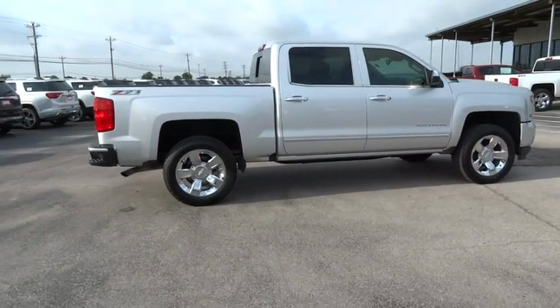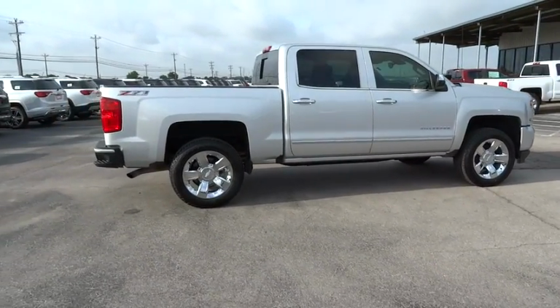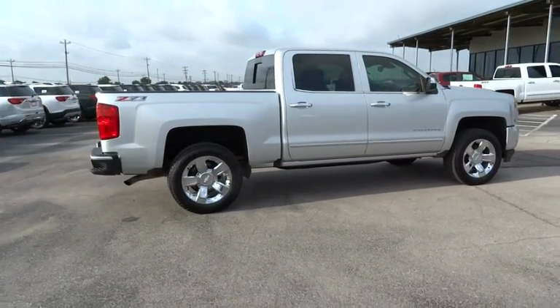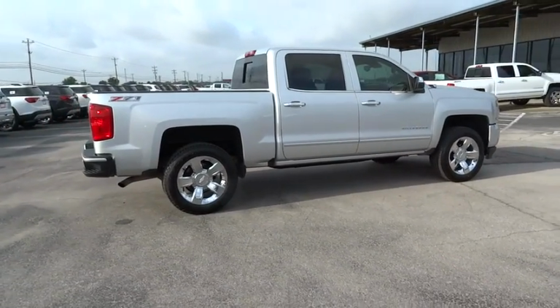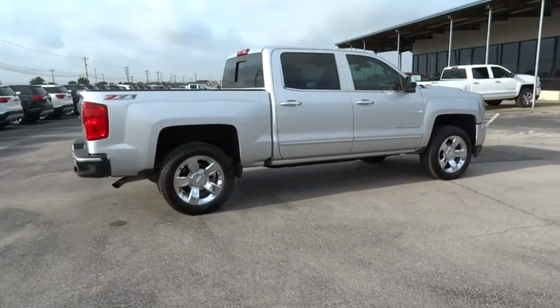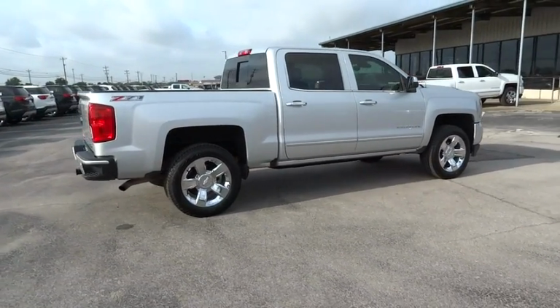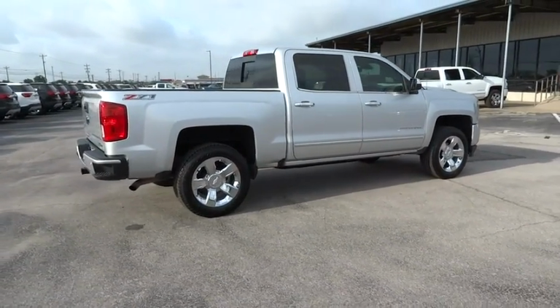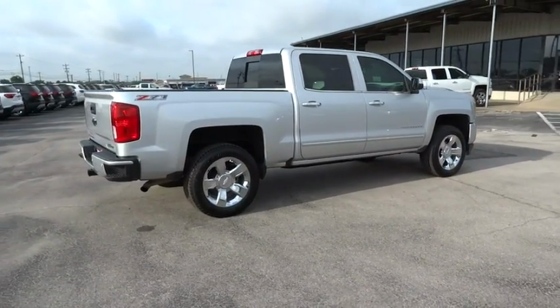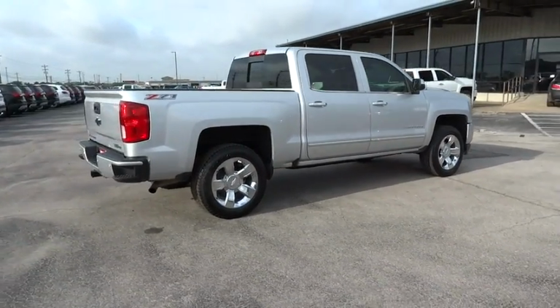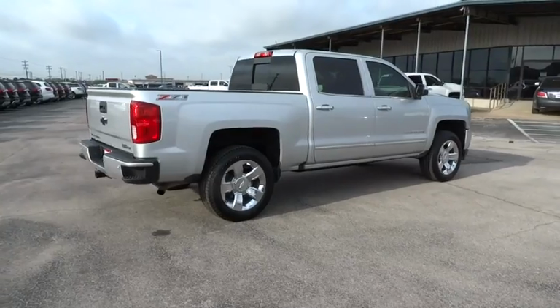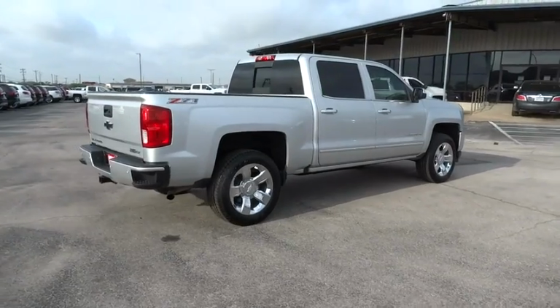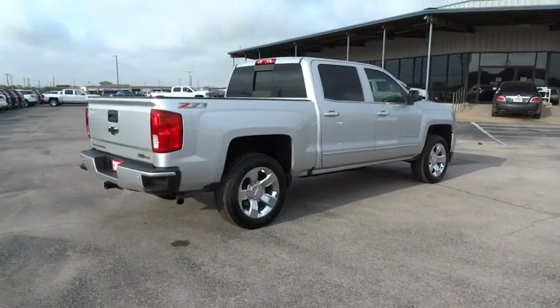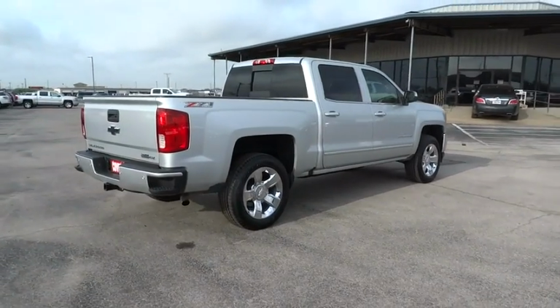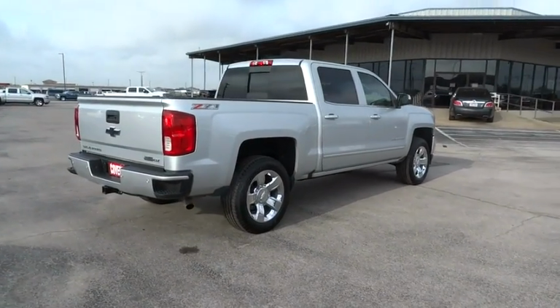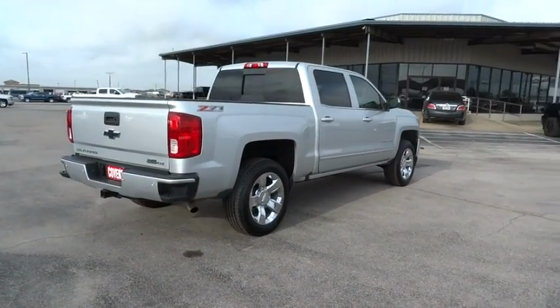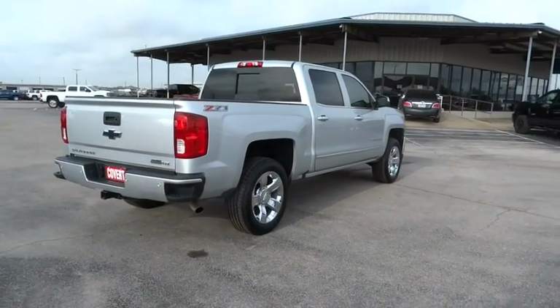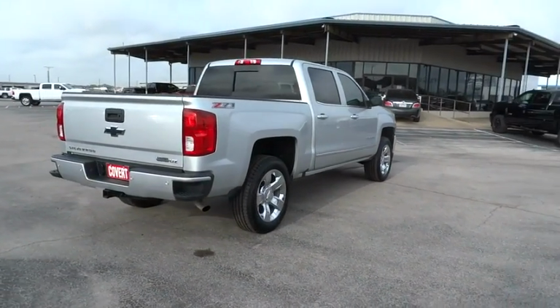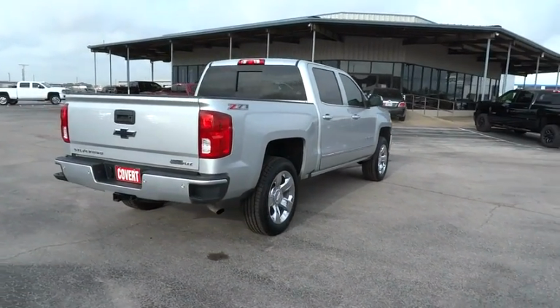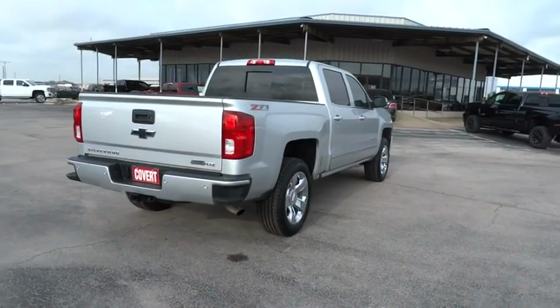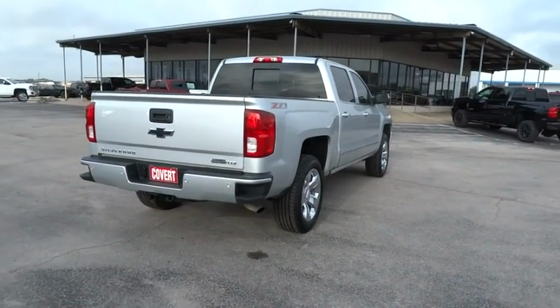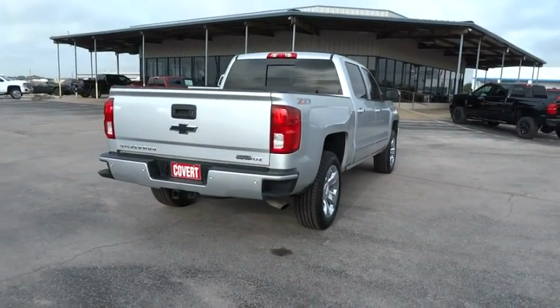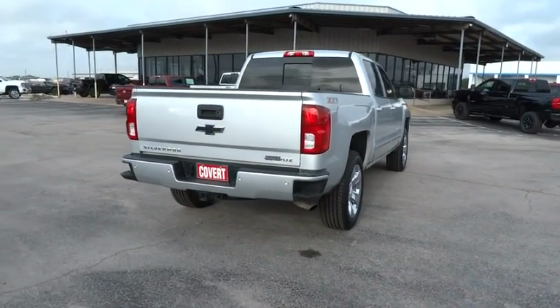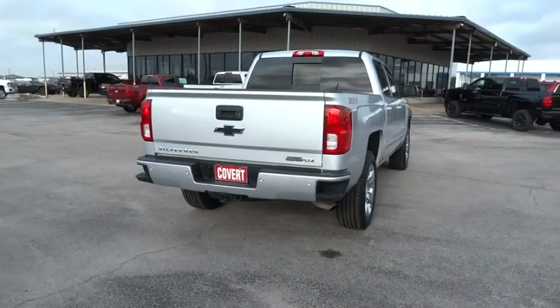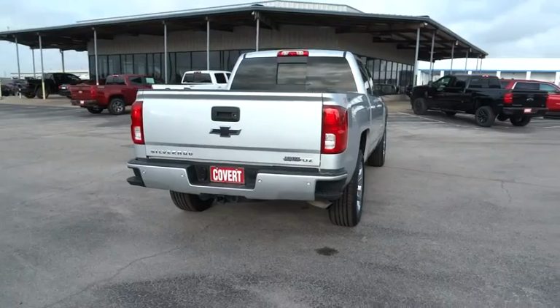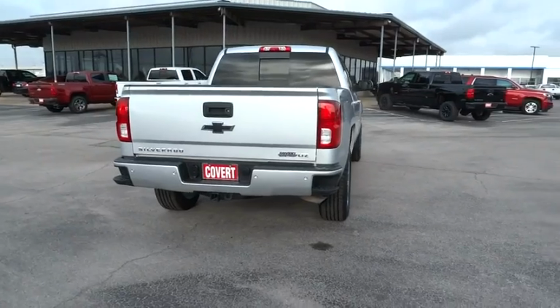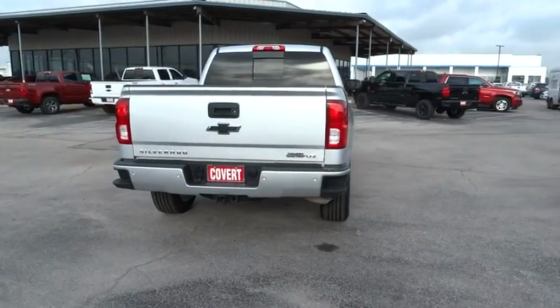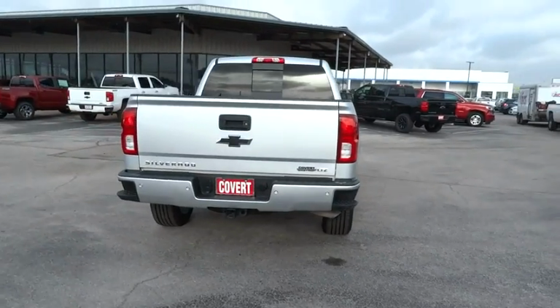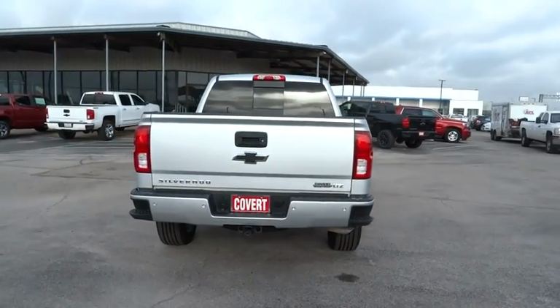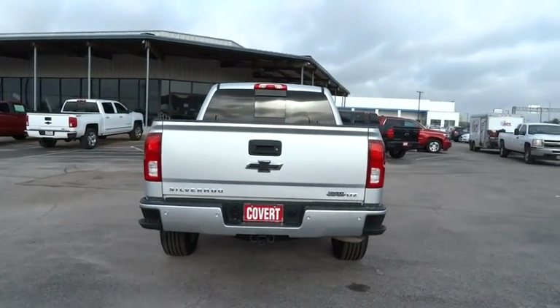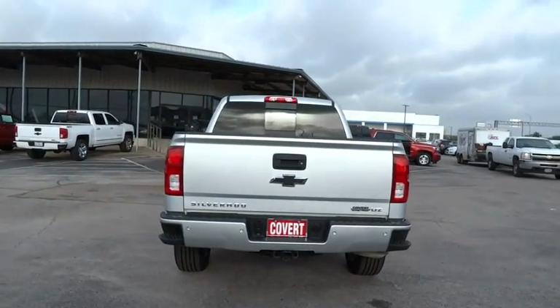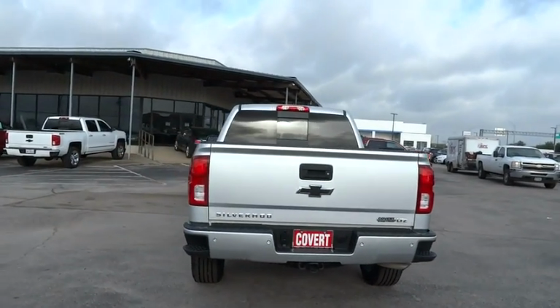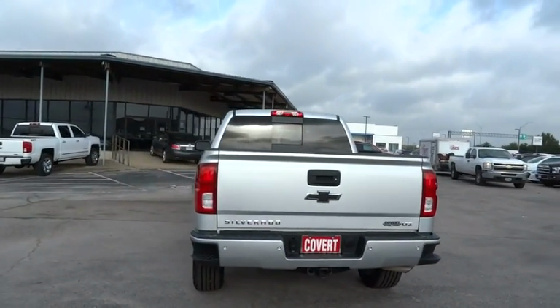Bluetooth. Leather wrapped steering wheel. Power steering. Adjustable steering wheel. Floor mats. 4-wheel disc brakes. Aluminum wheels. Cruise control. Auto dimming rear view mirror. 4-wheel drive.